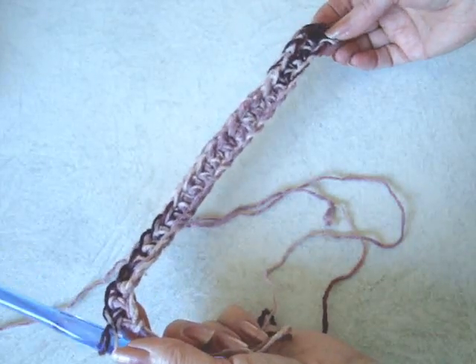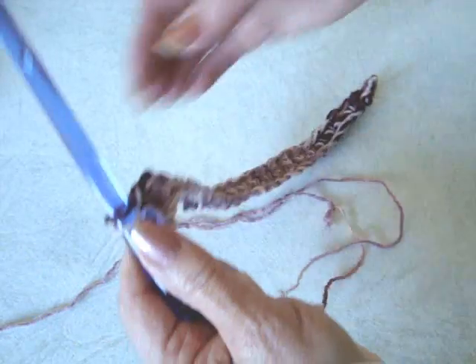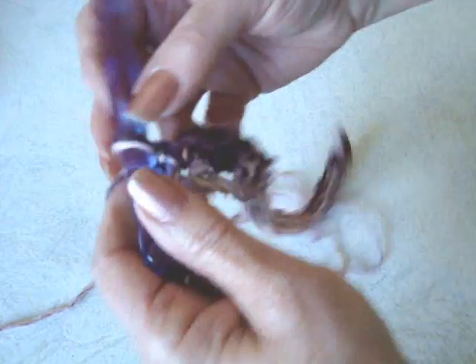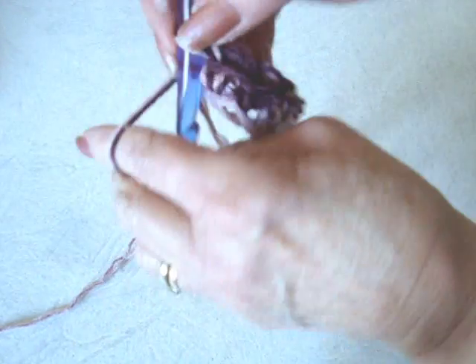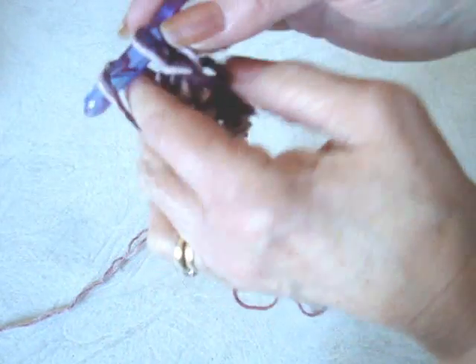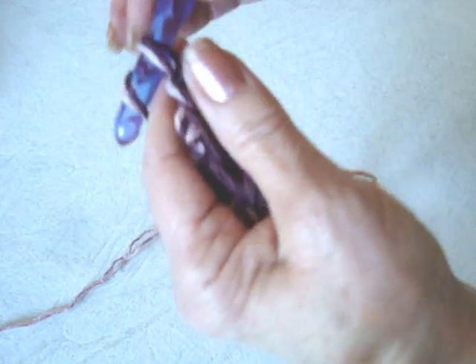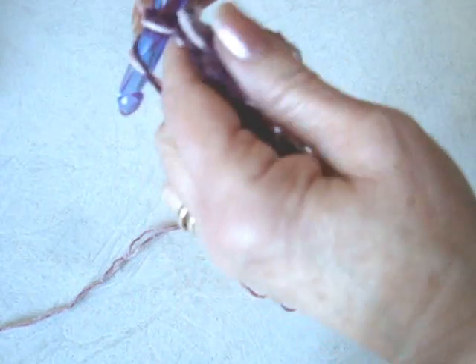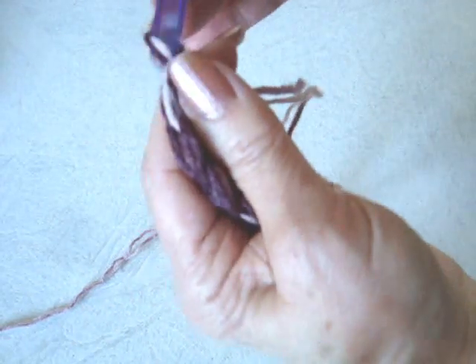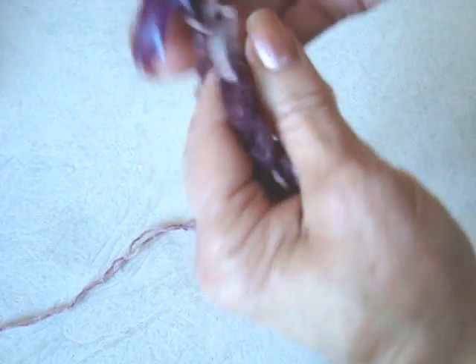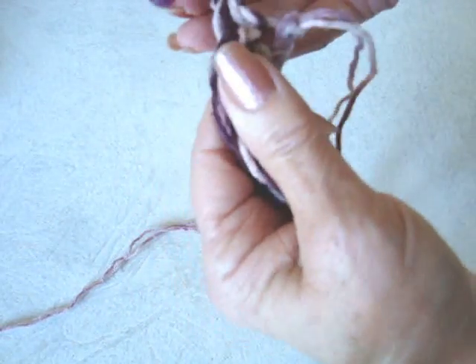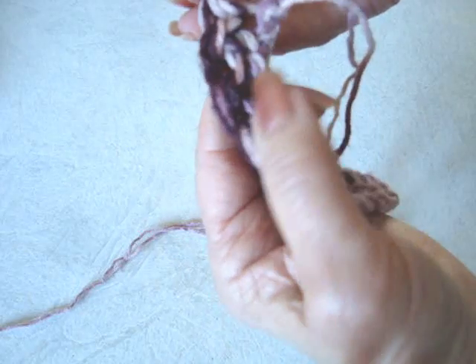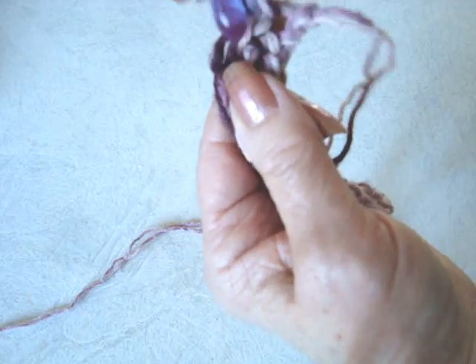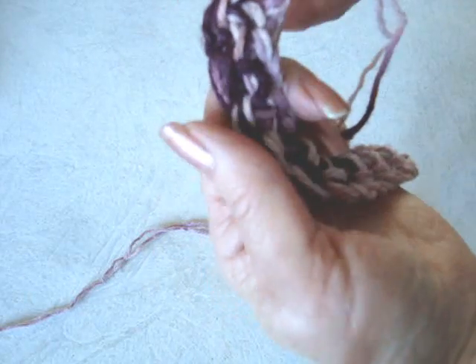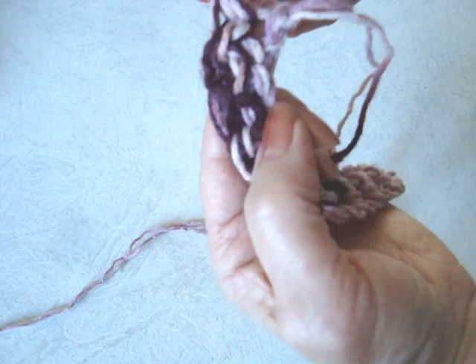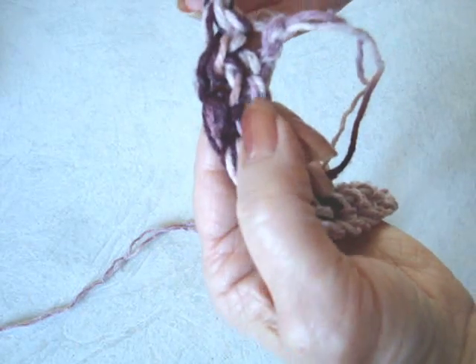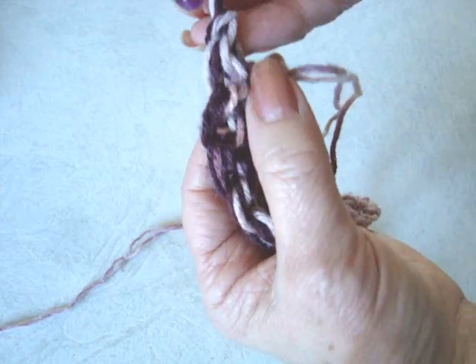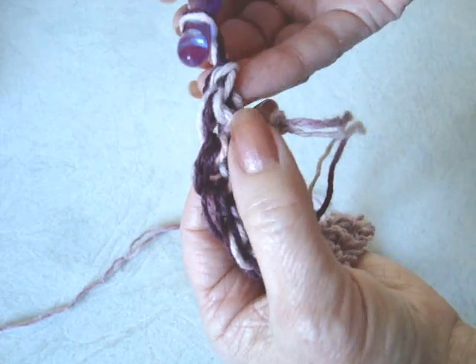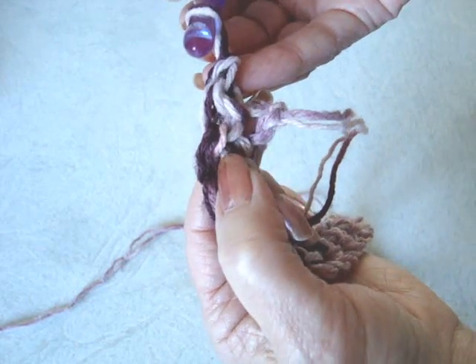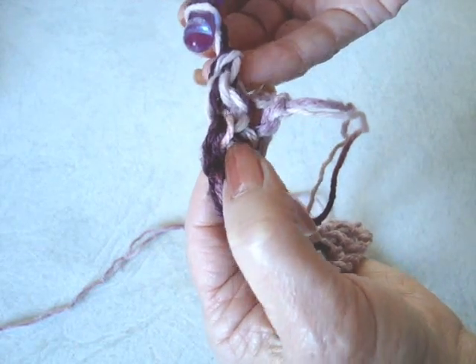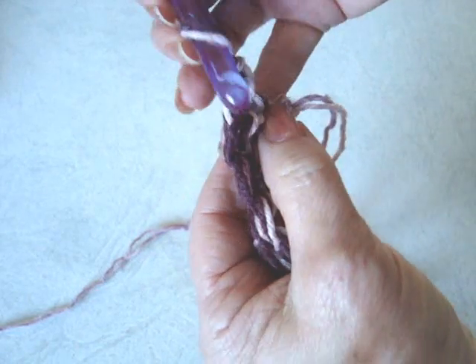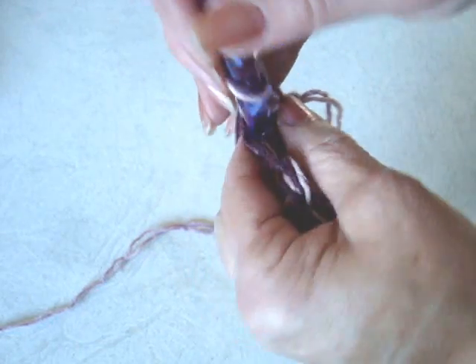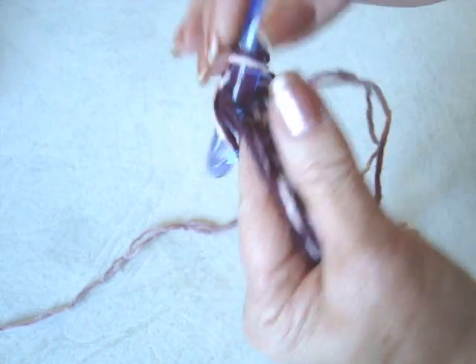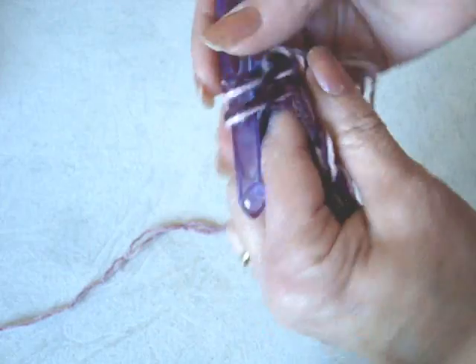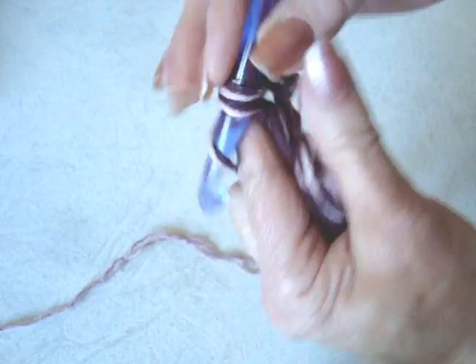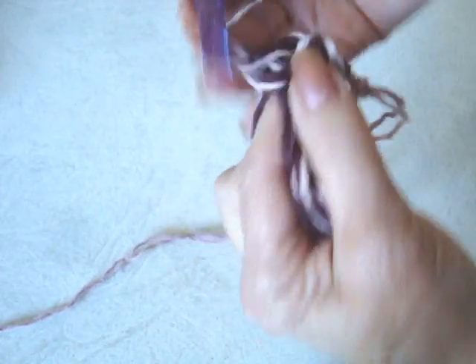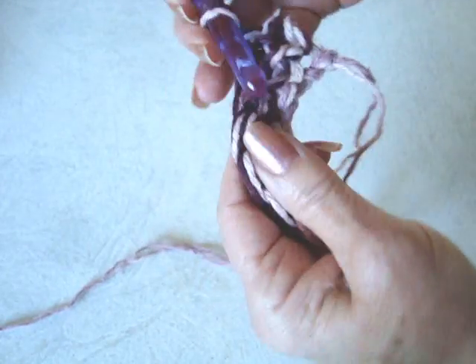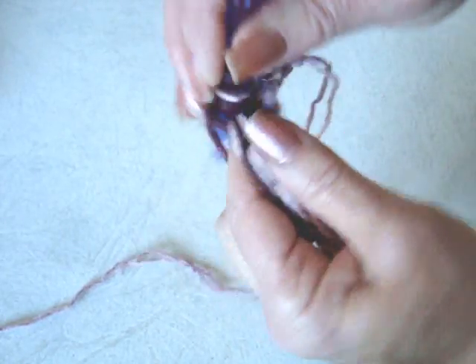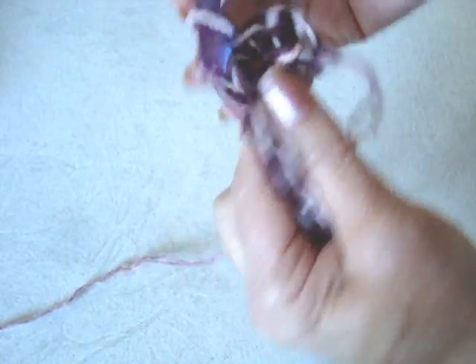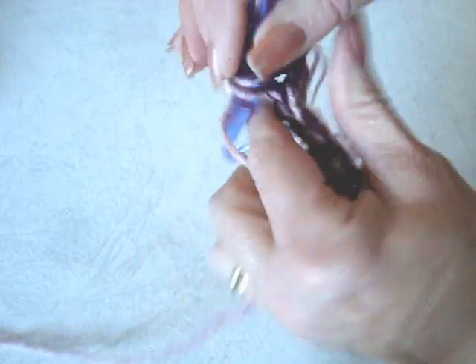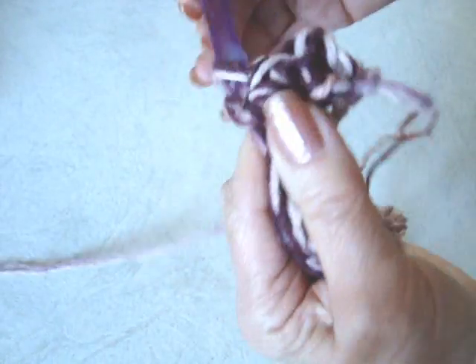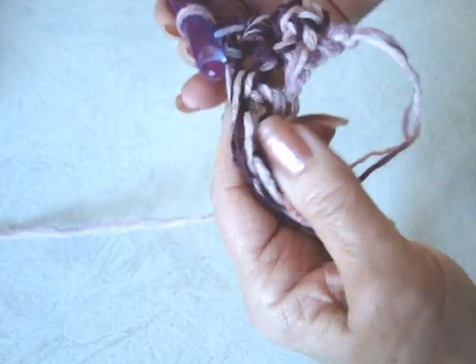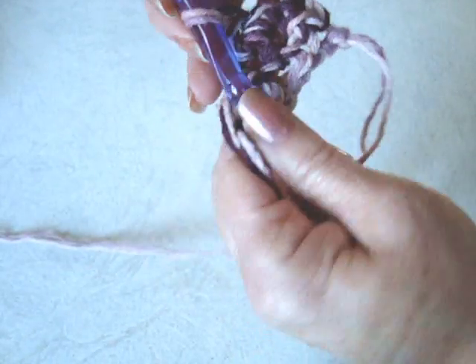So I've worked across the row. When you get to the end of the row, you're going to chain one and turn. You're going to work back across the row, starting in the second stitch, and single crochet in every stitch across the row.